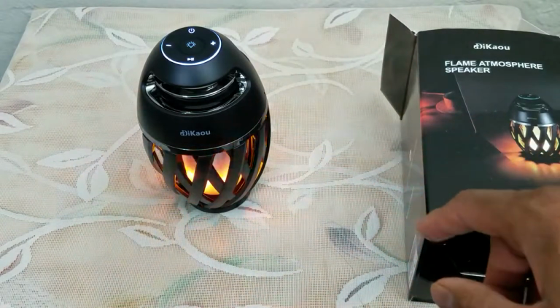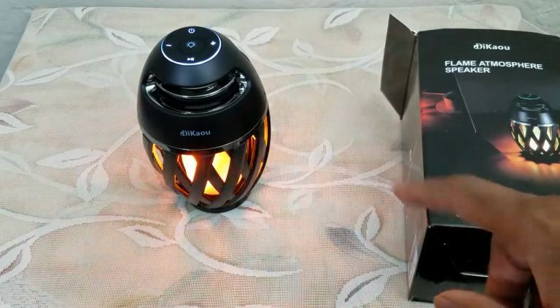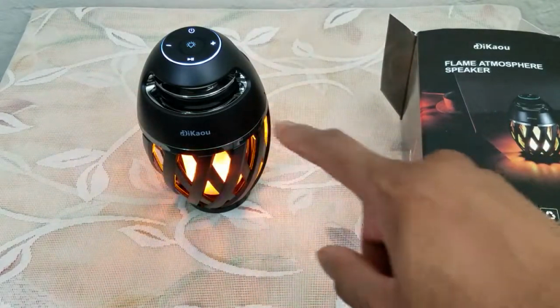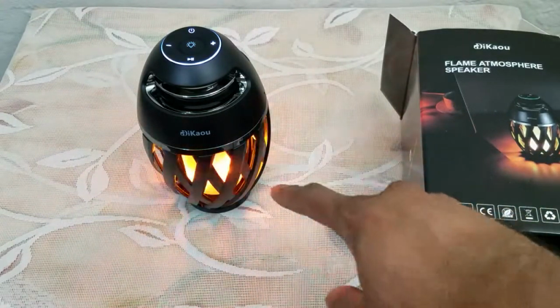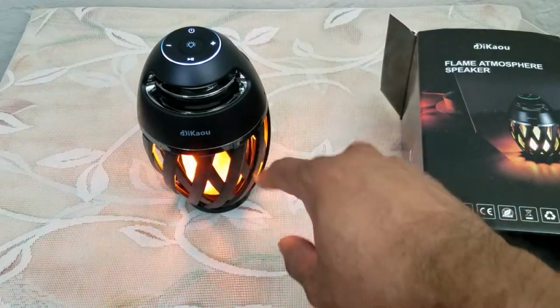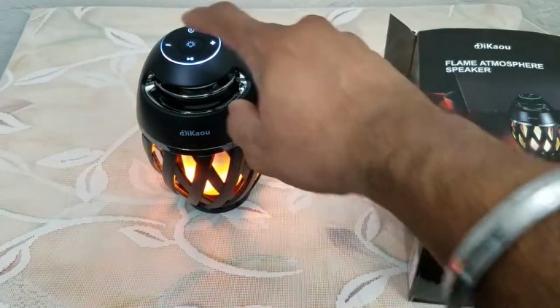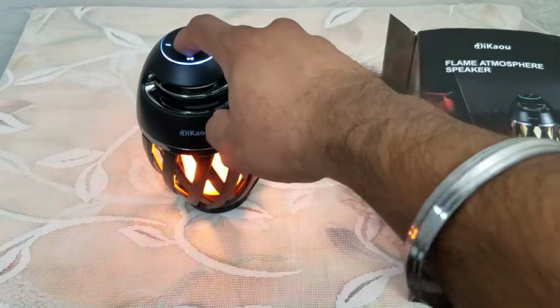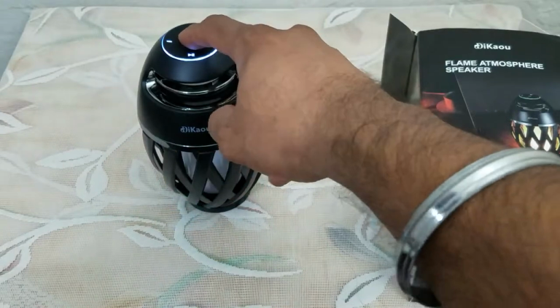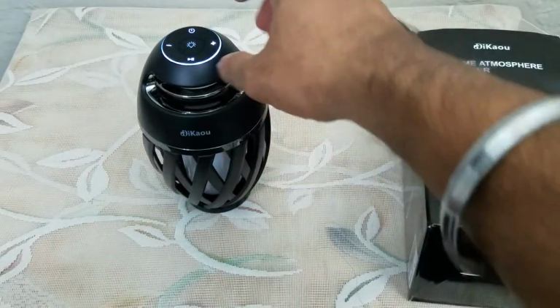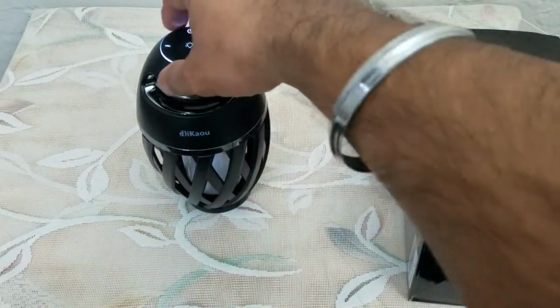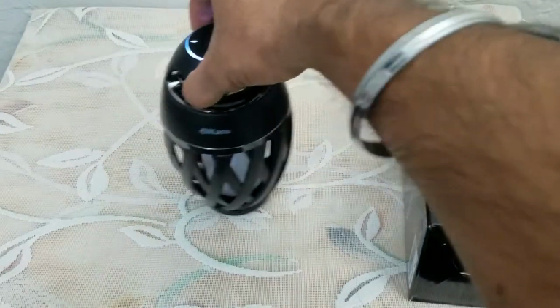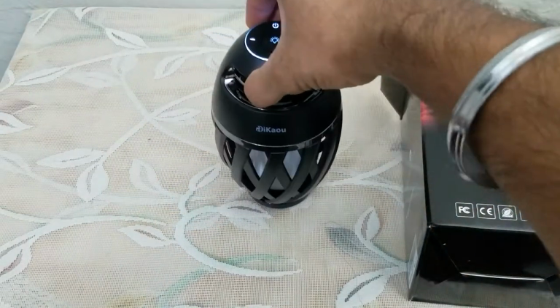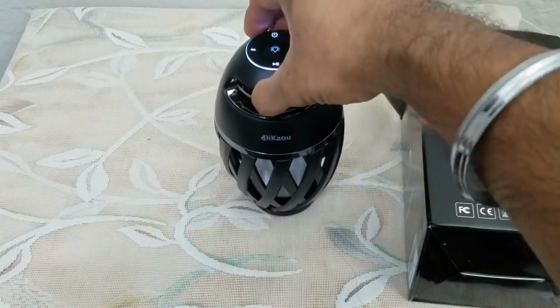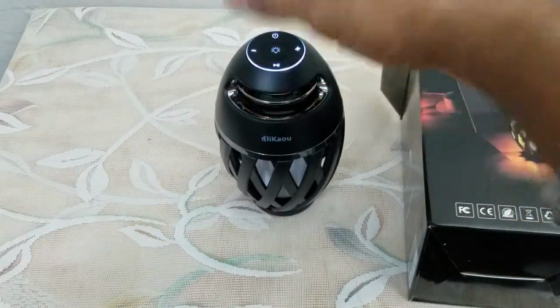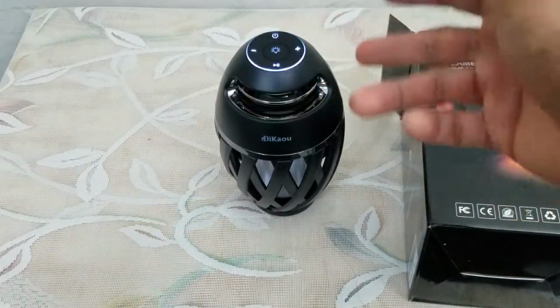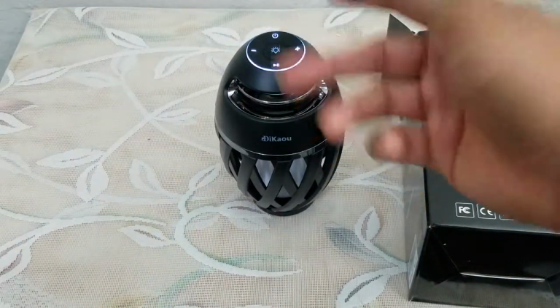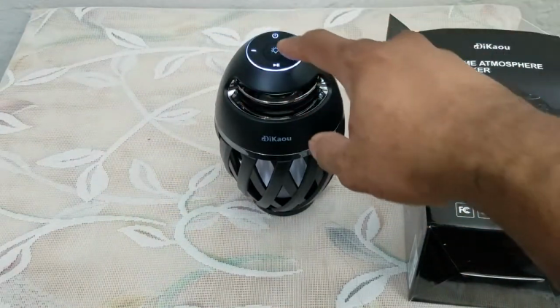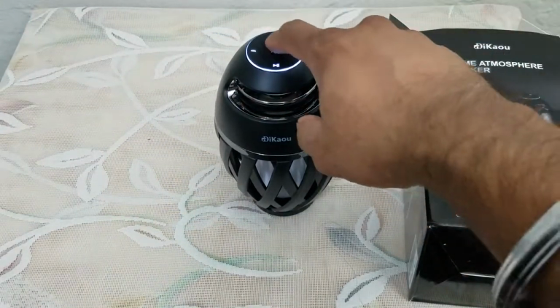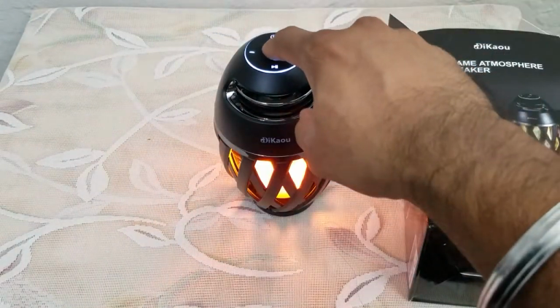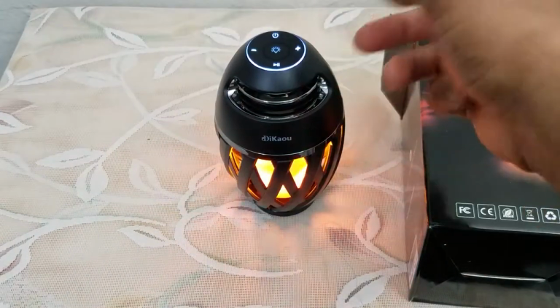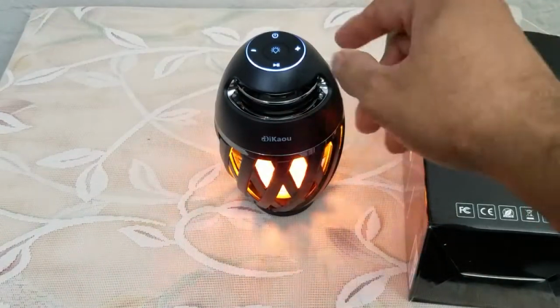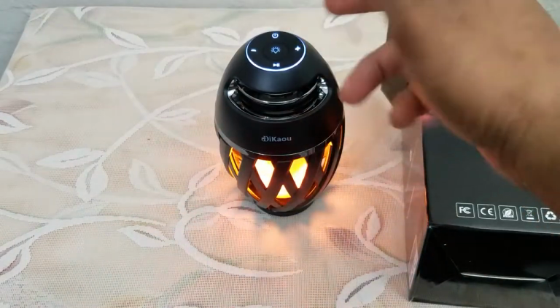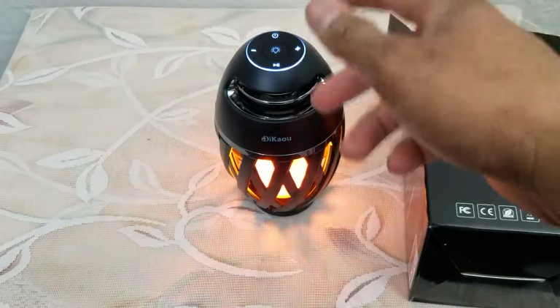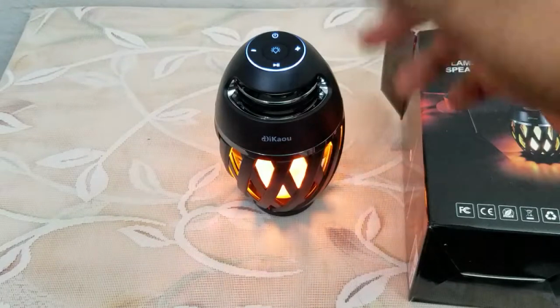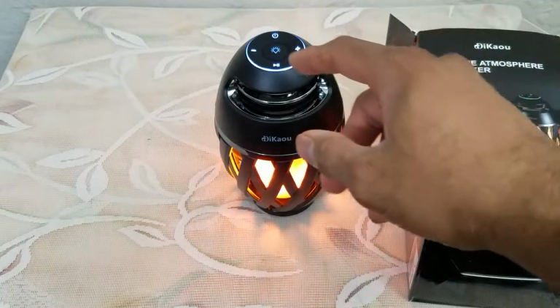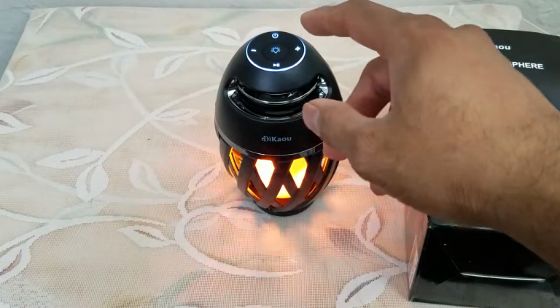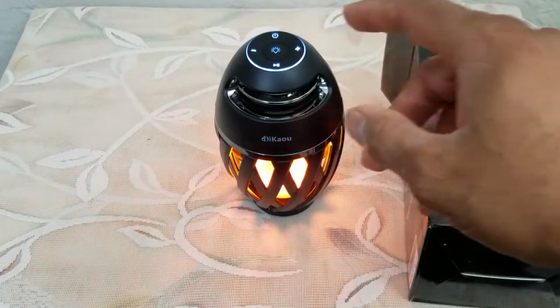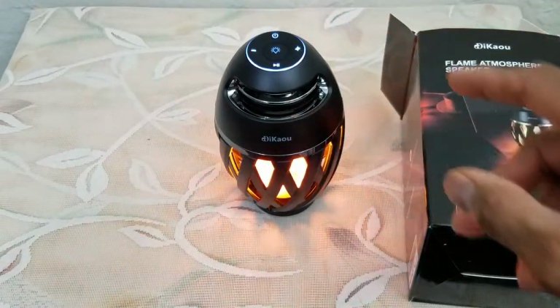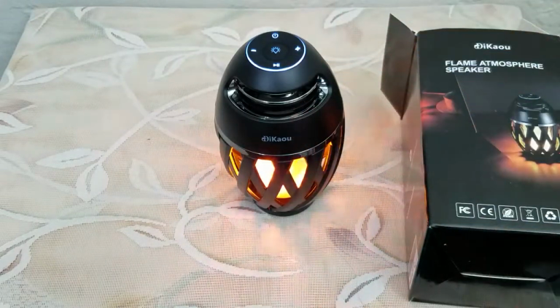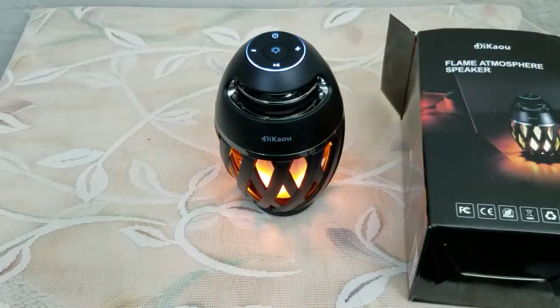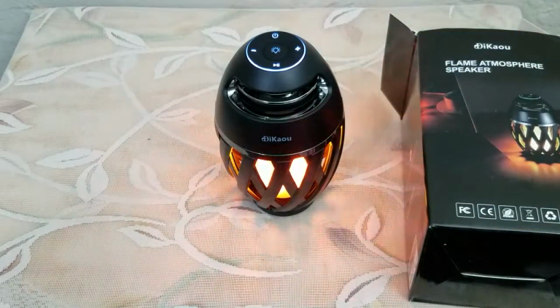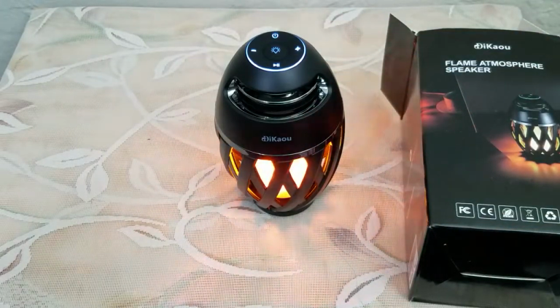The good thing about this lamp is the light function does change in the sense that you can turn it on and off. If you don't want the light on, you can push the button; if you want it on, you can turn it on. So let's try out the audio.